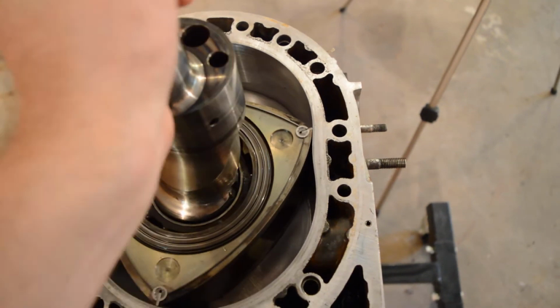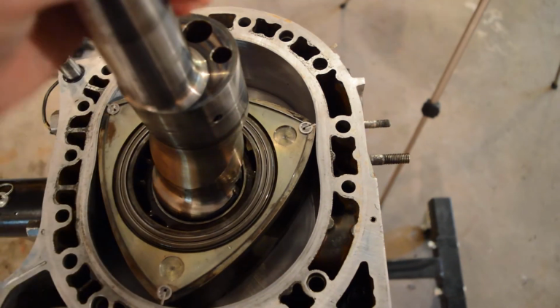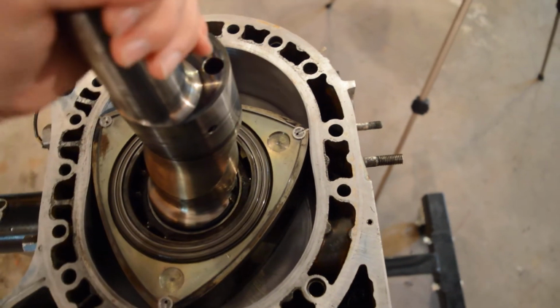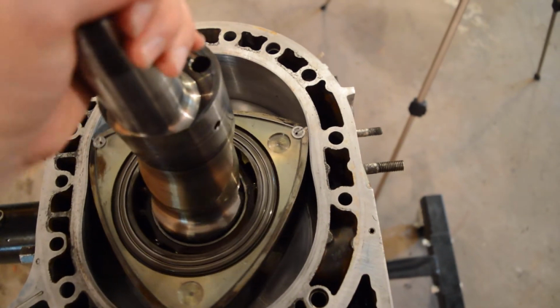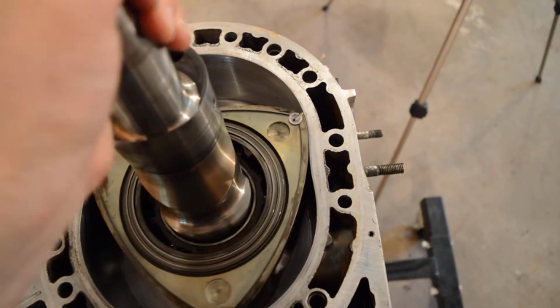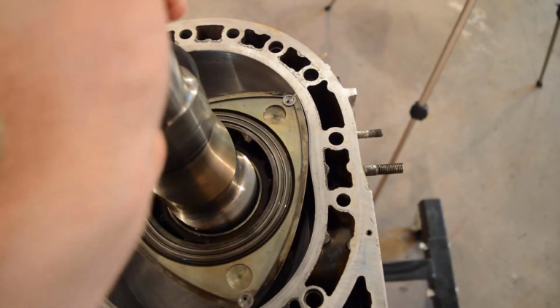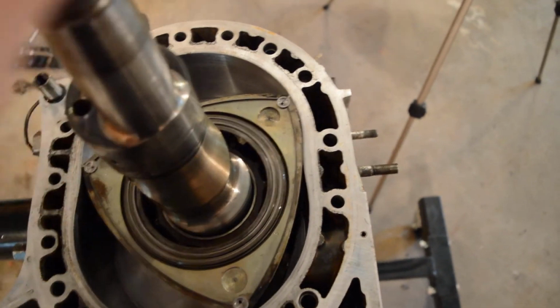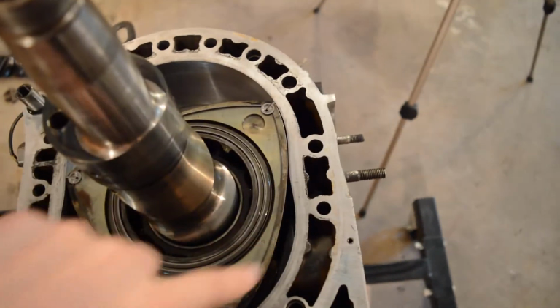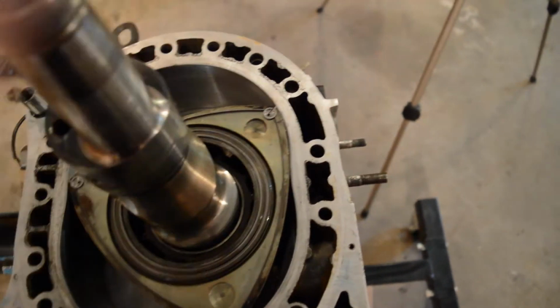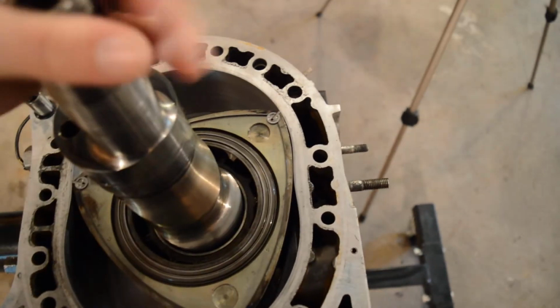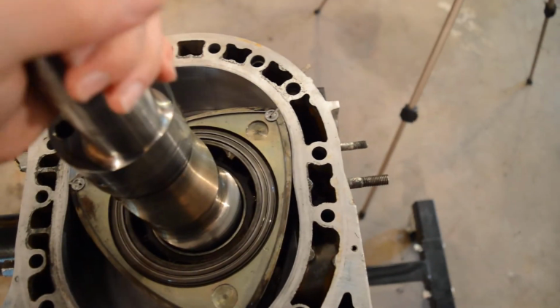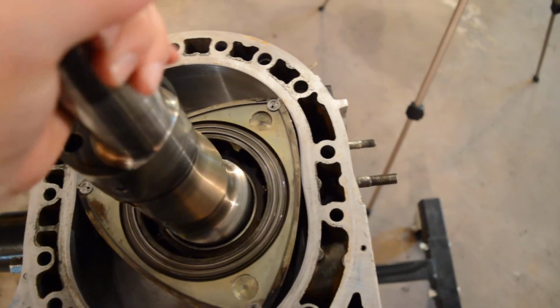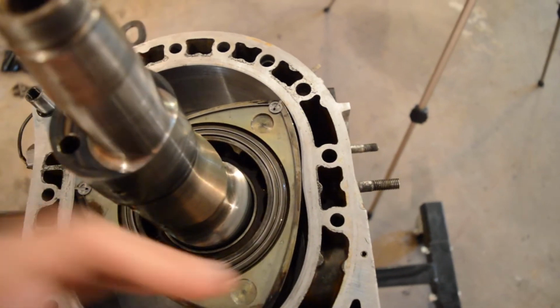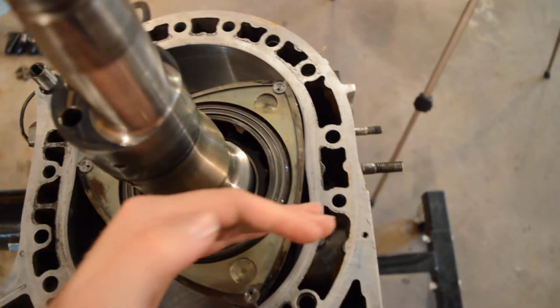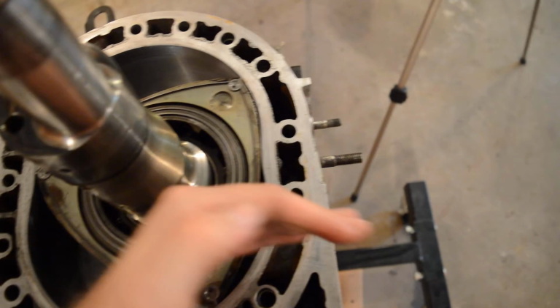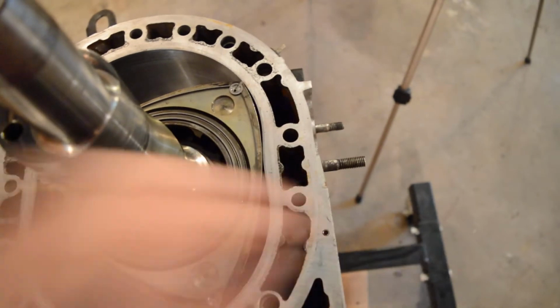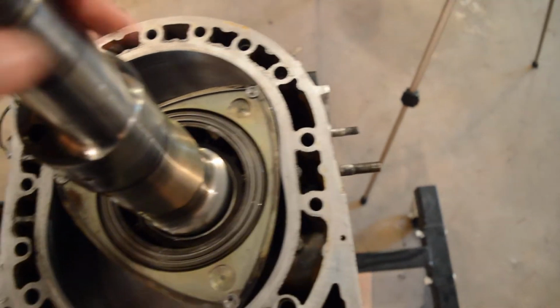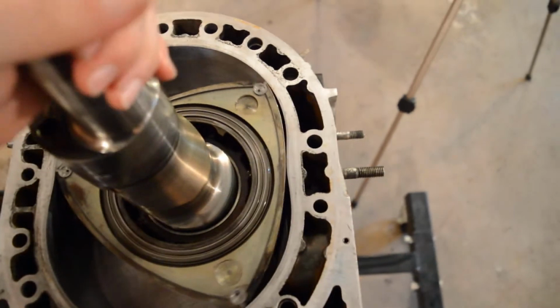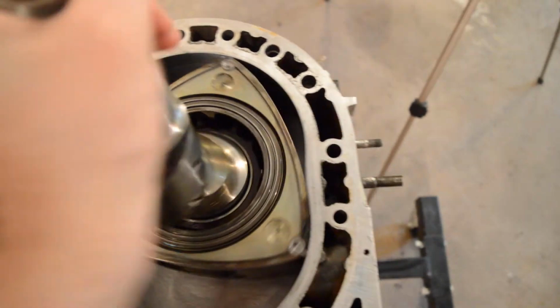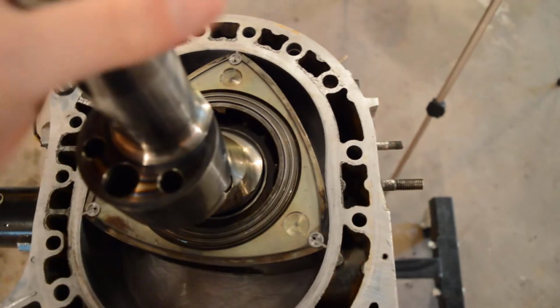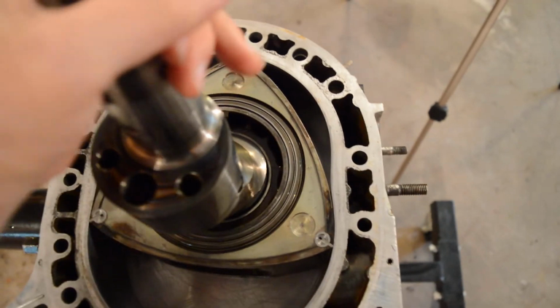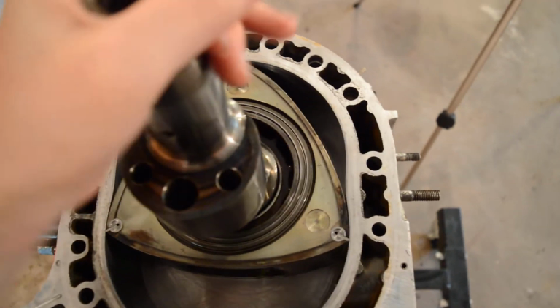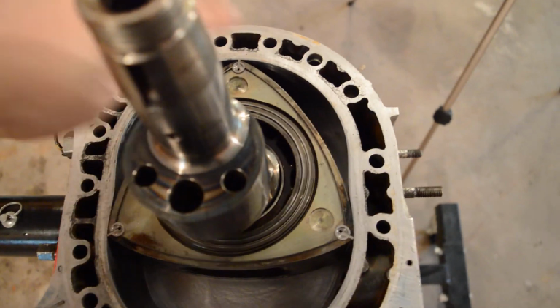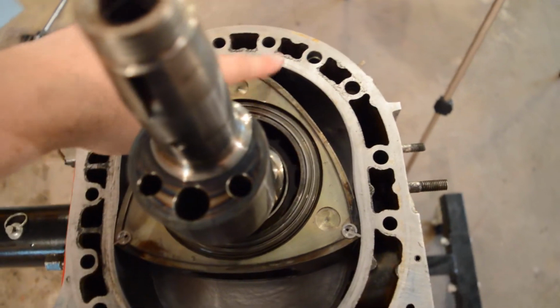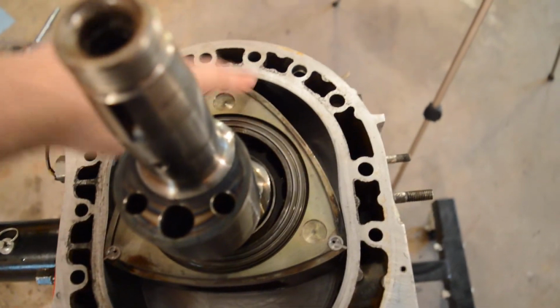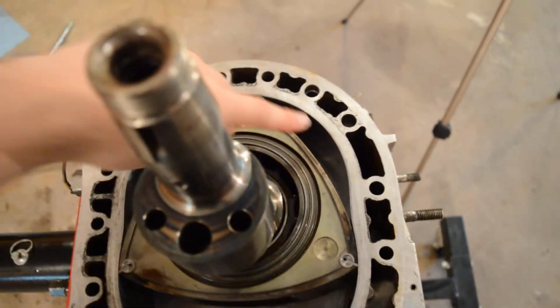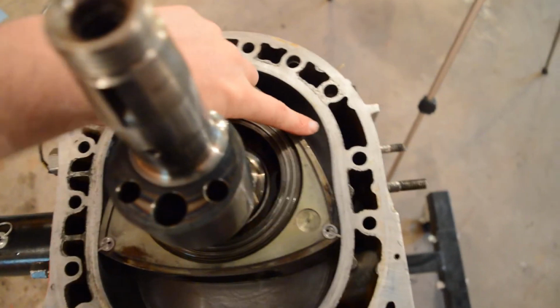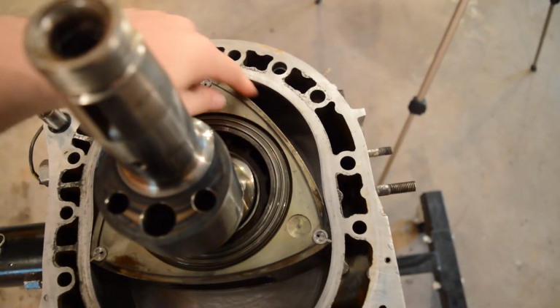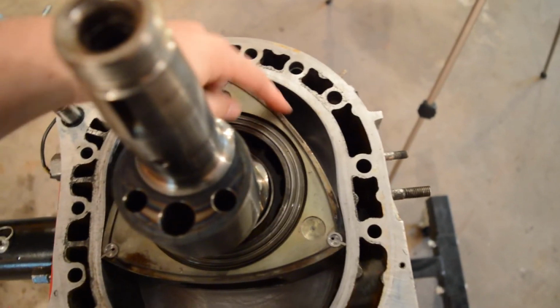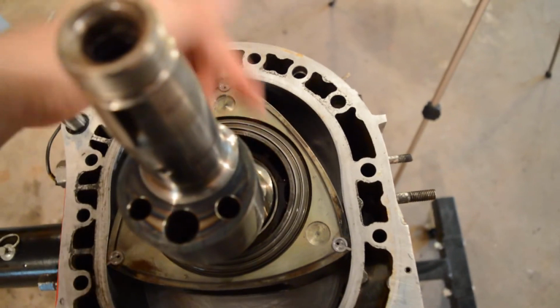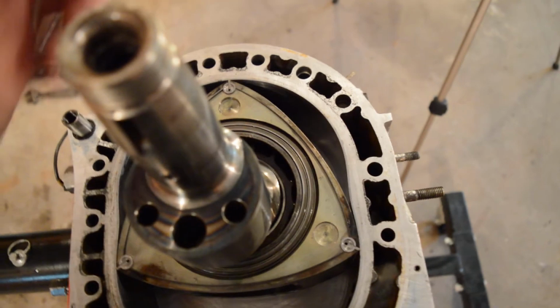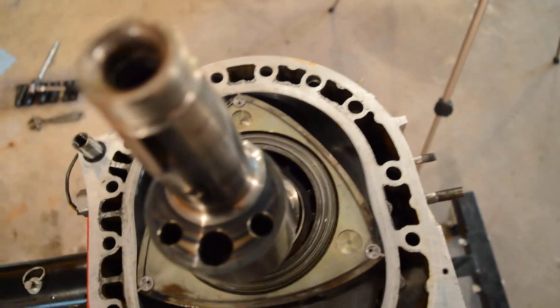And then this turns back around — the exhaust gases go out and you start a new intake cycle.